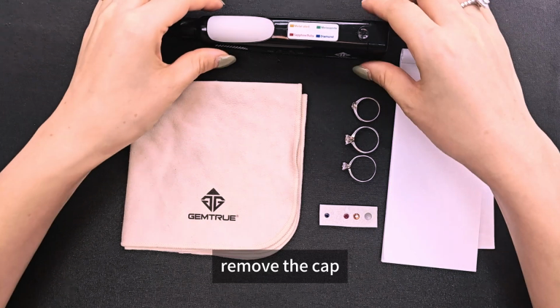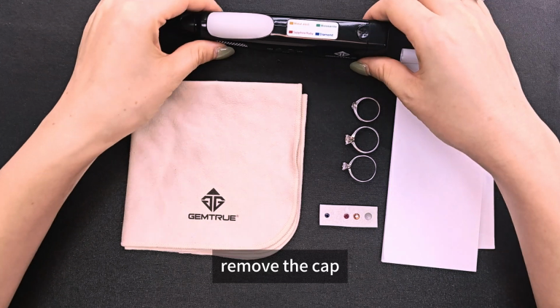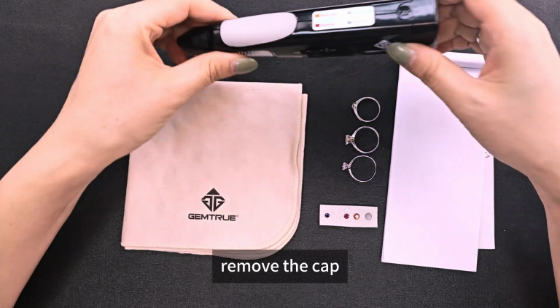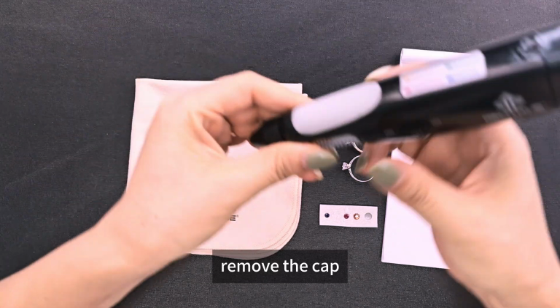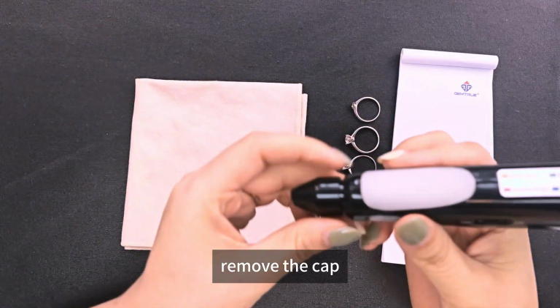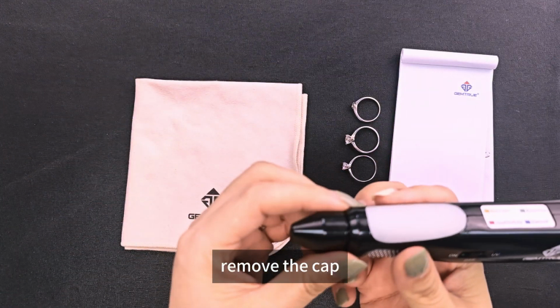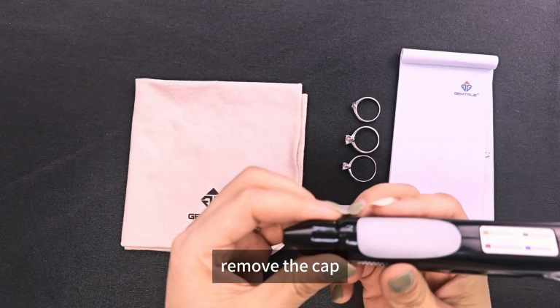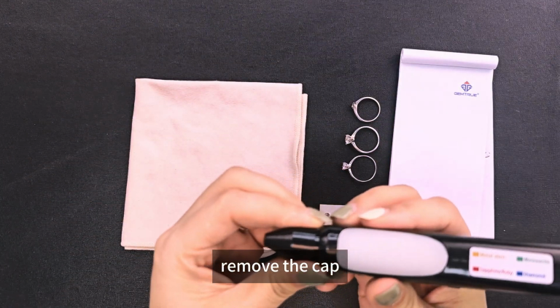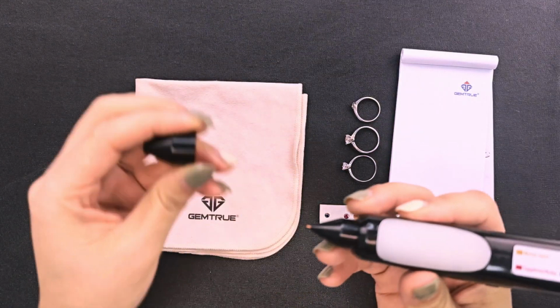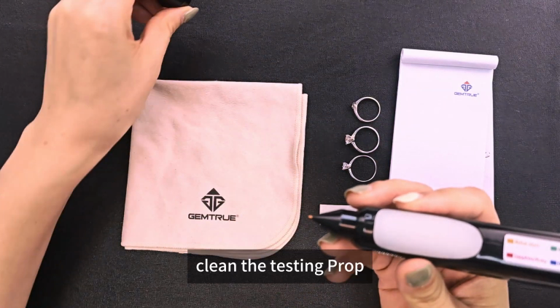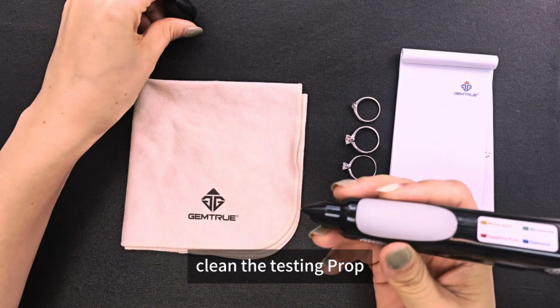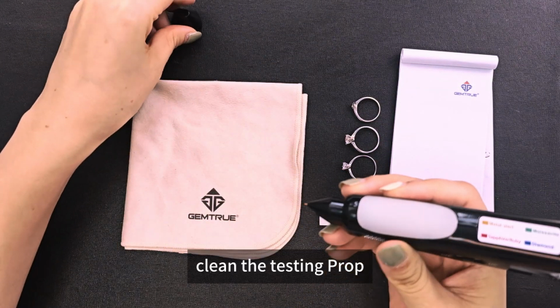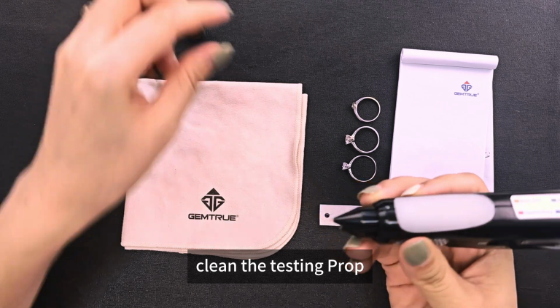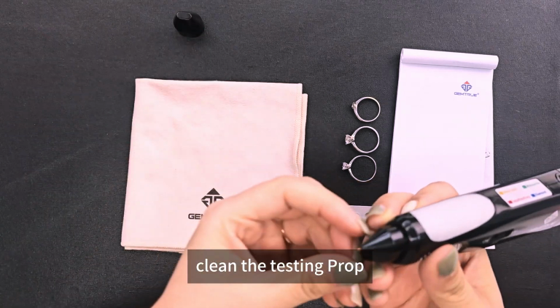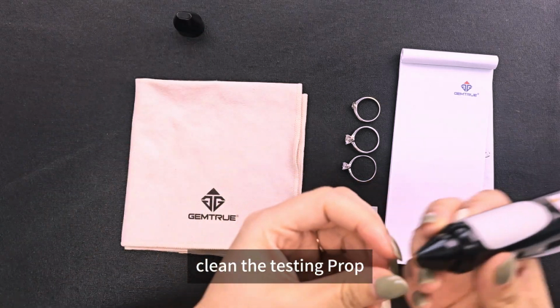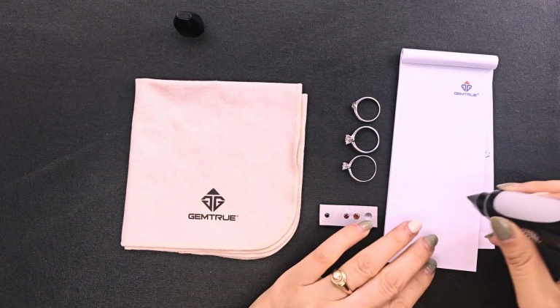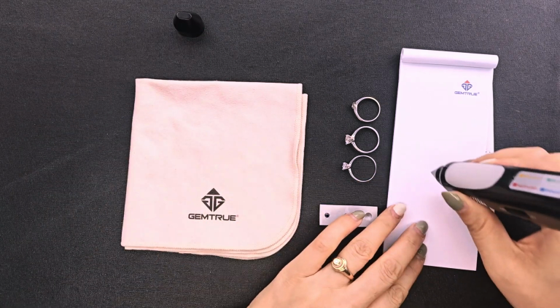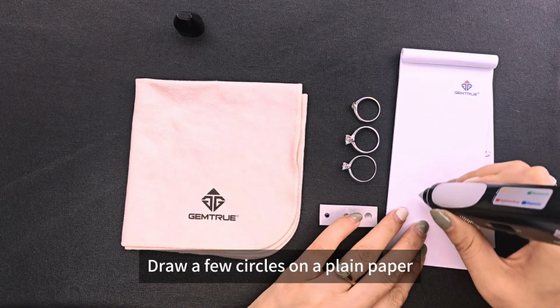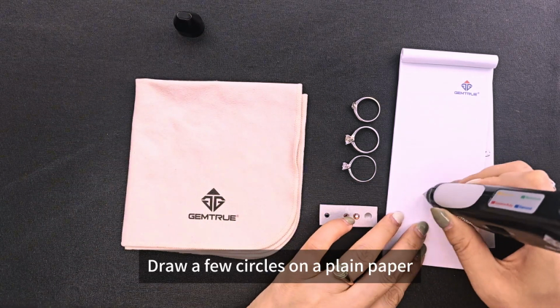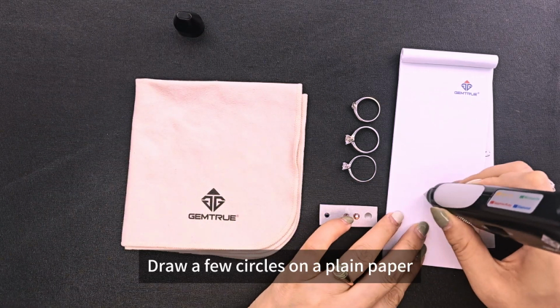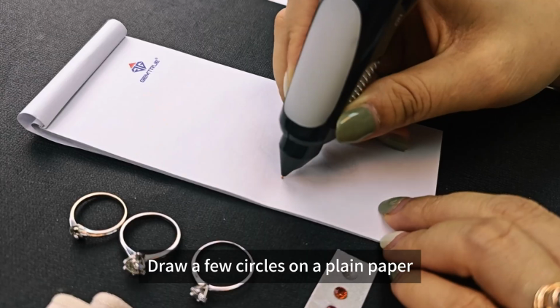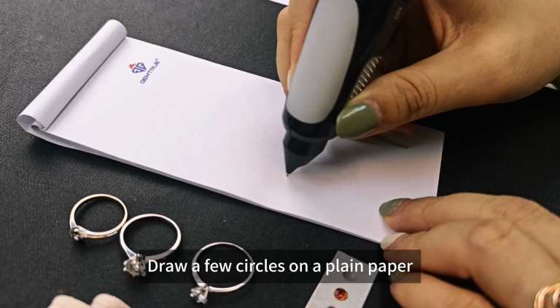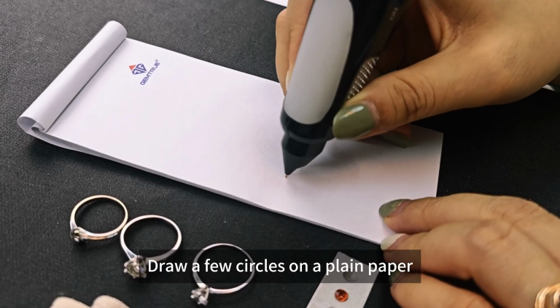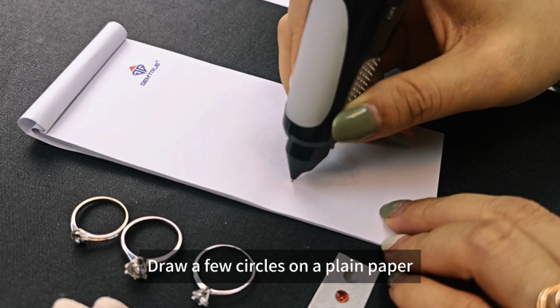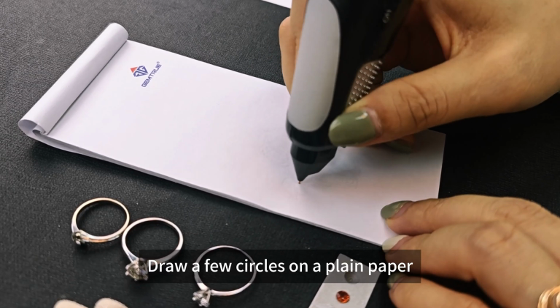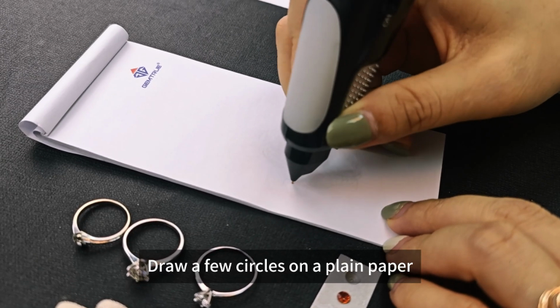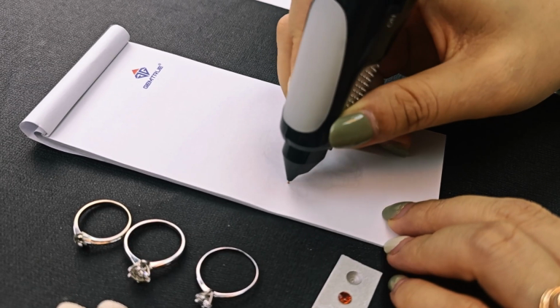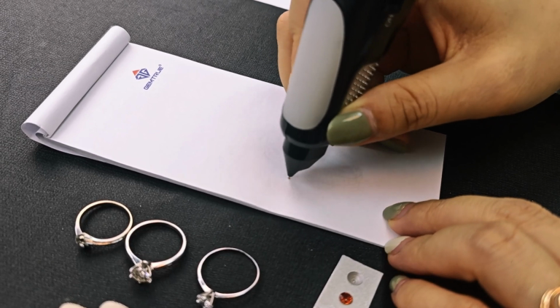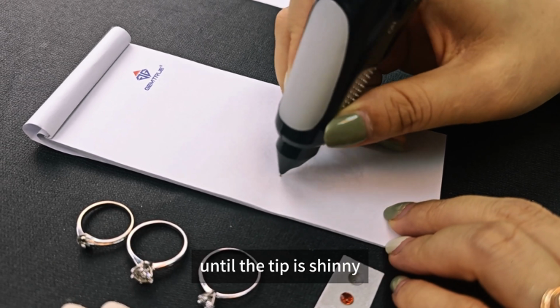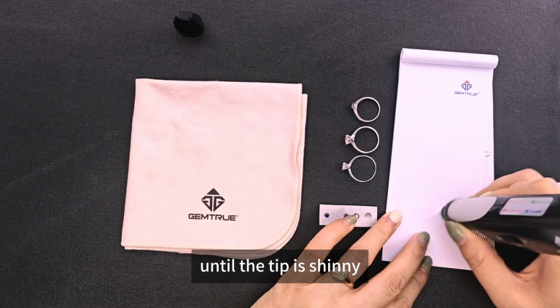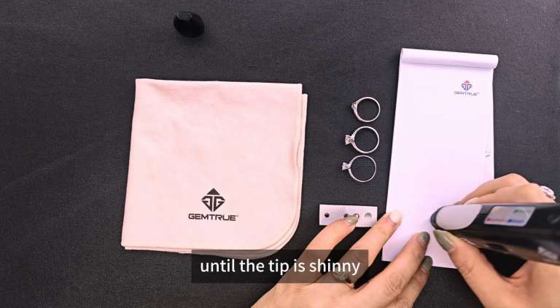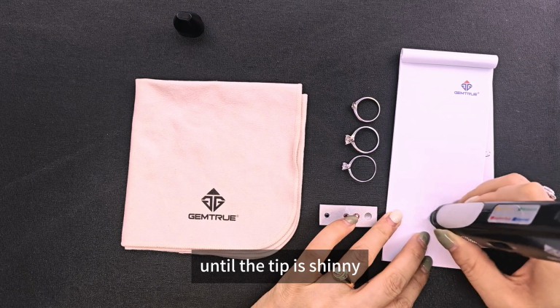First, we need to remove the cap. Clean the testing probe. Do a few circles on a plain piece of paper until the tip is shining.